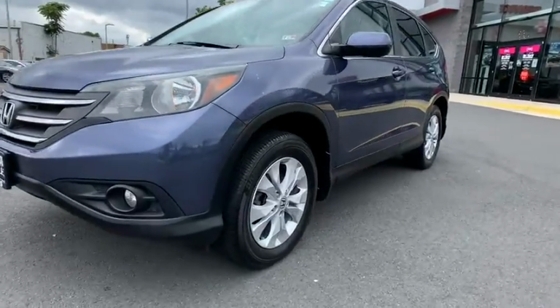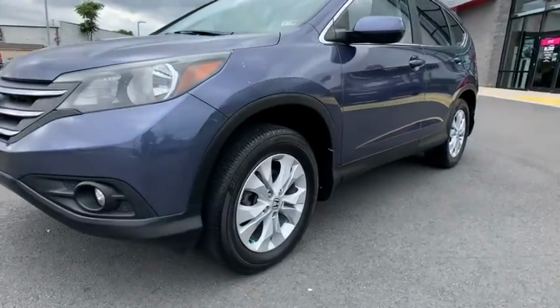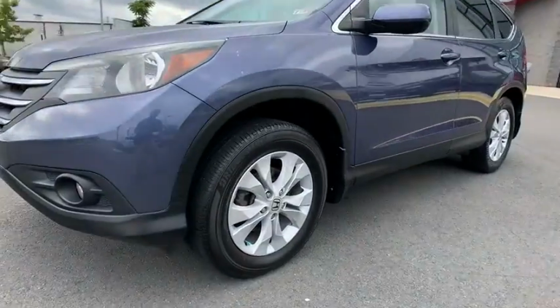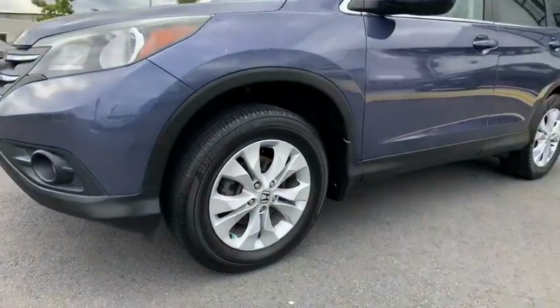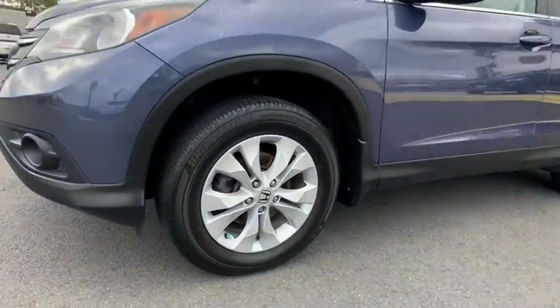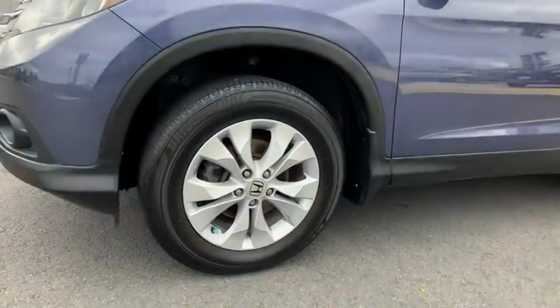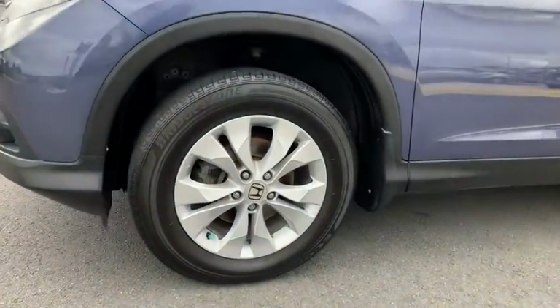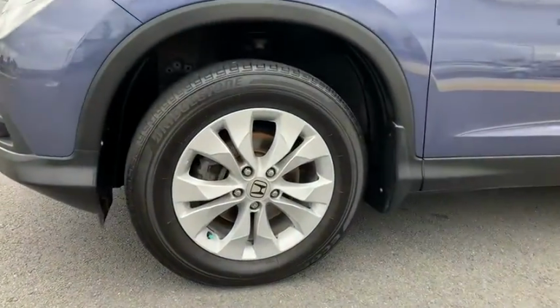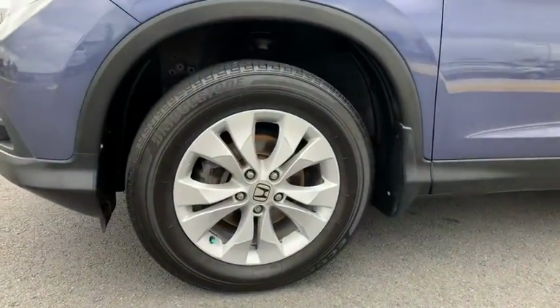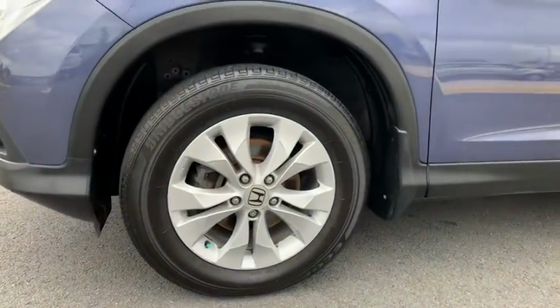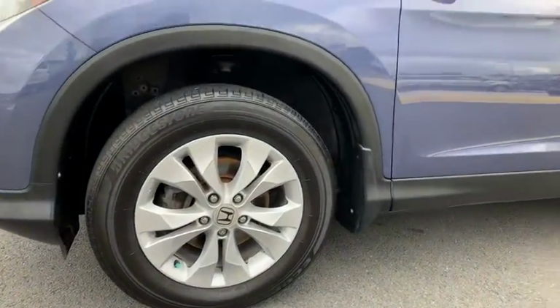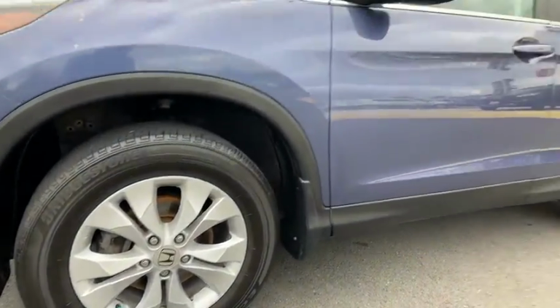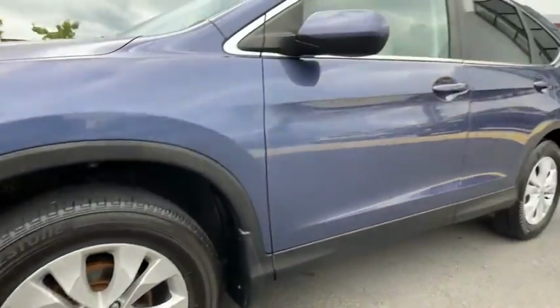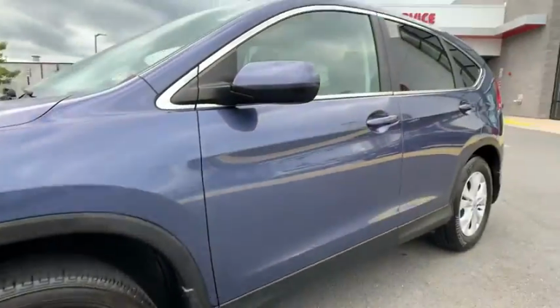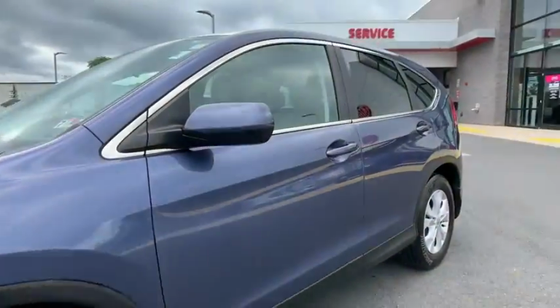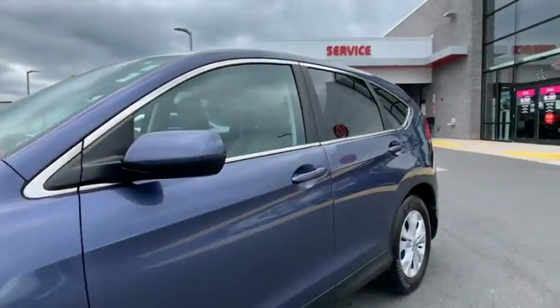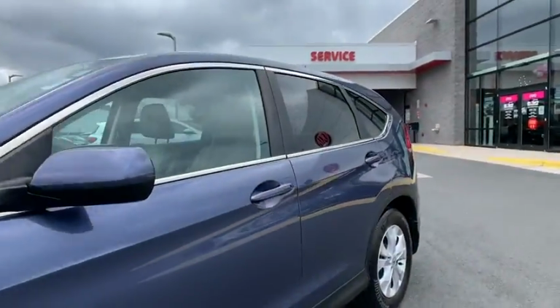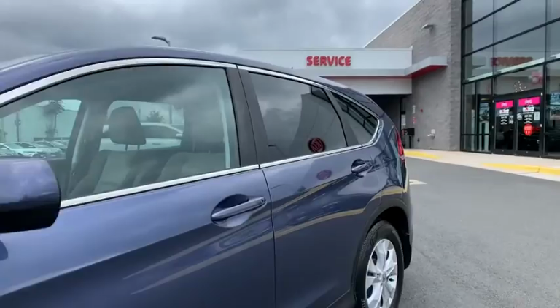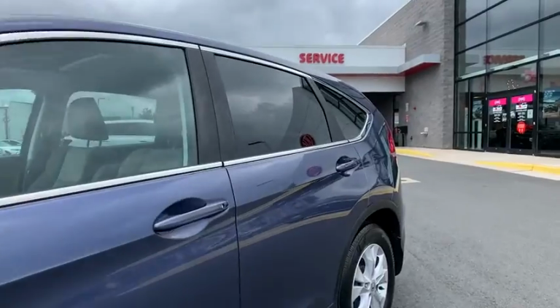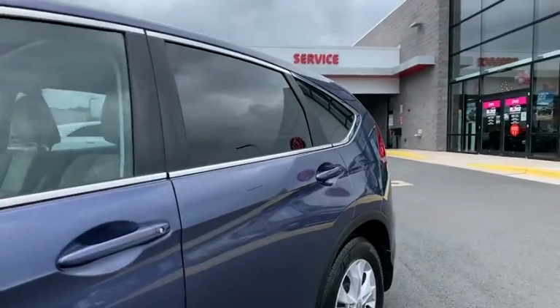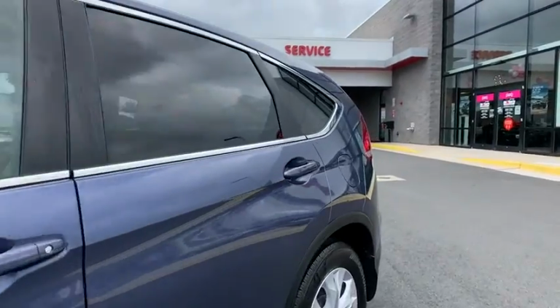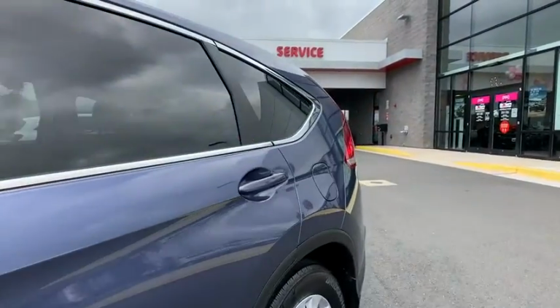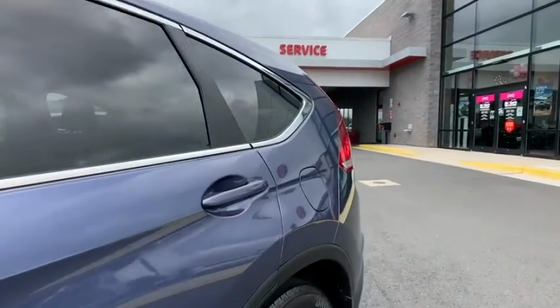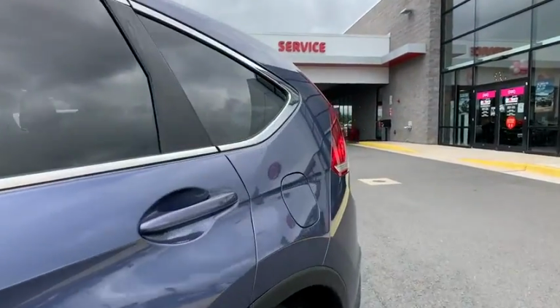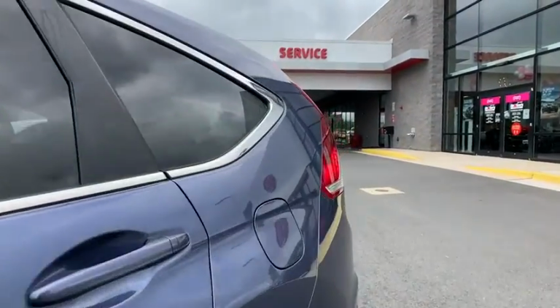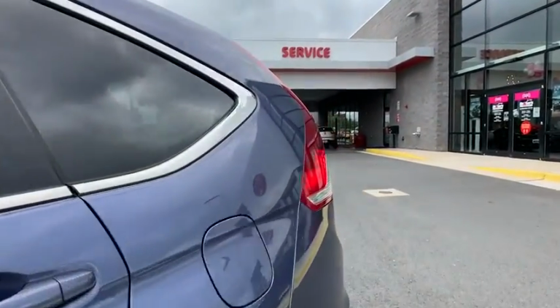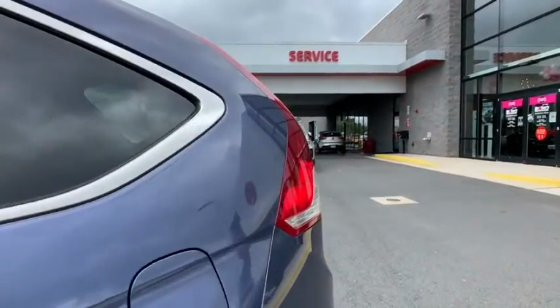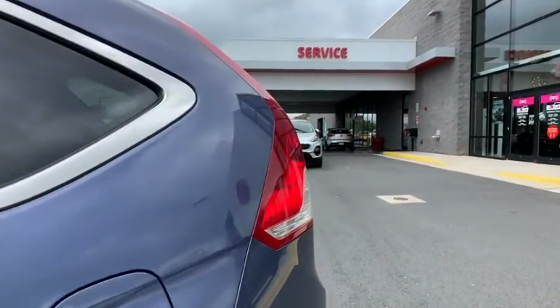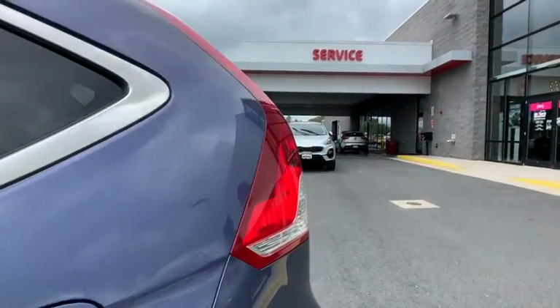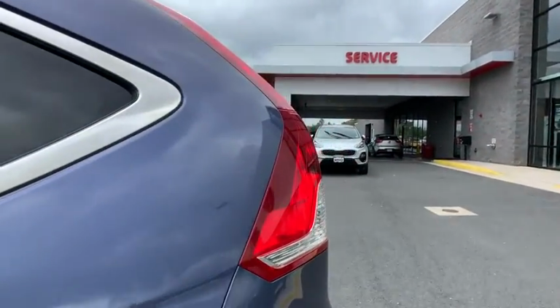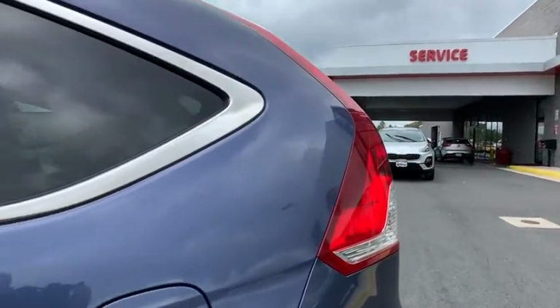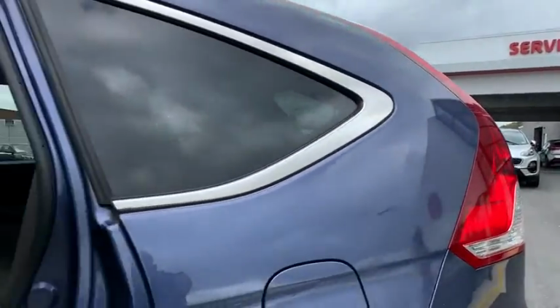security system, rear window defroster, power windows, power moonroof, tachometer, brake assist, remote keyless entry, panic alarm.